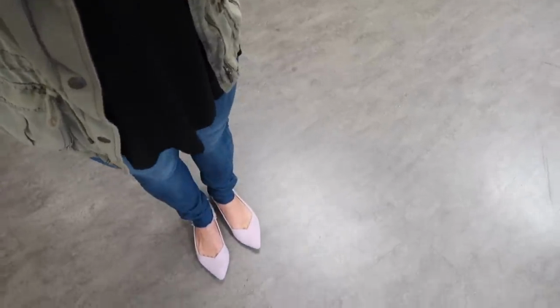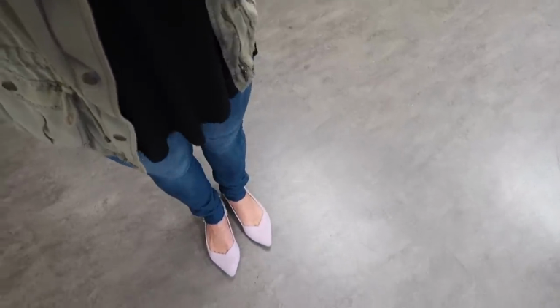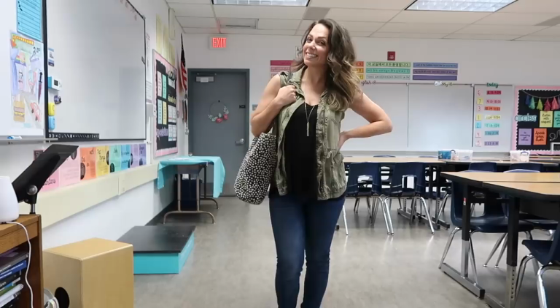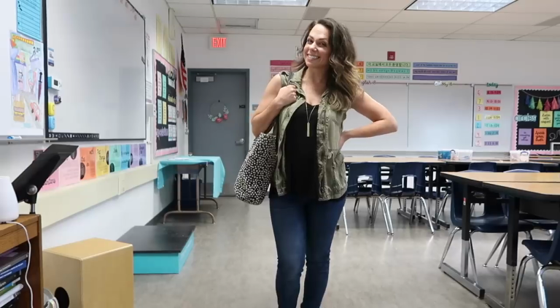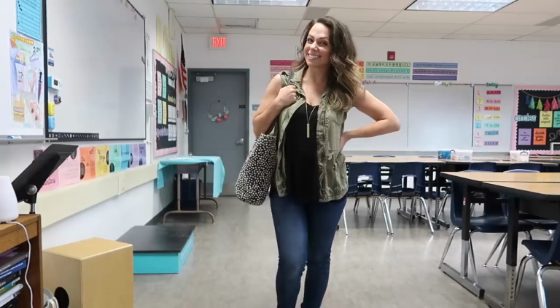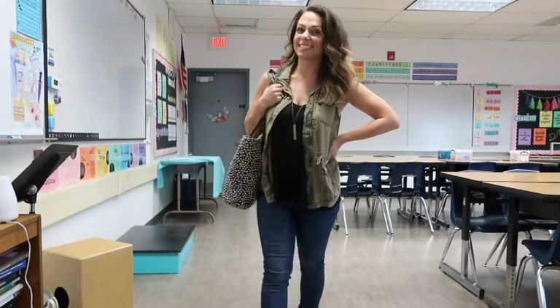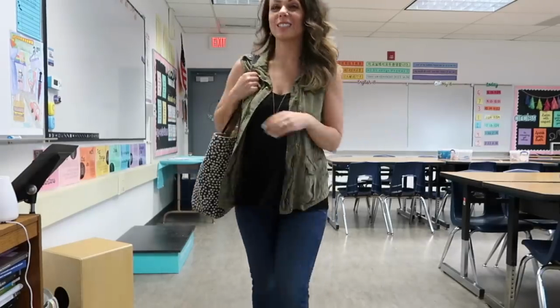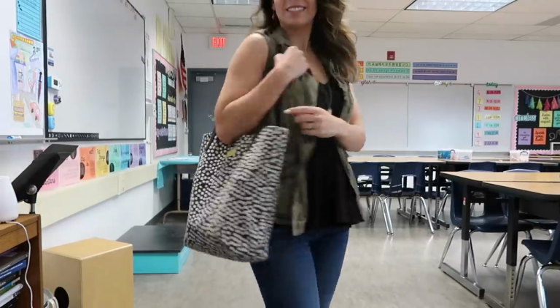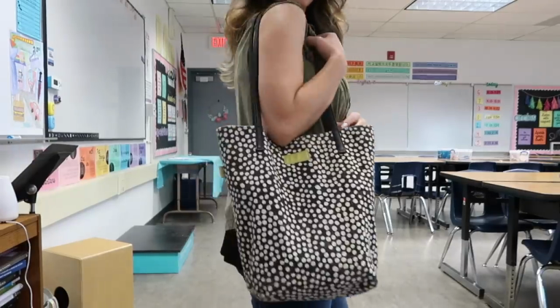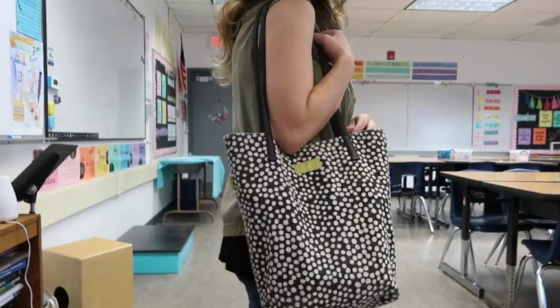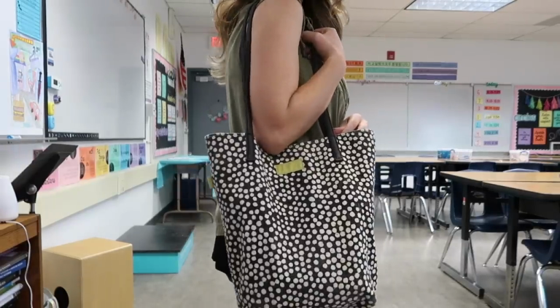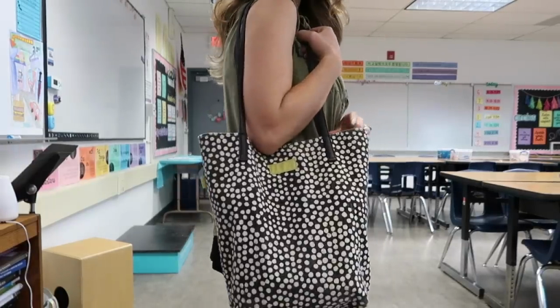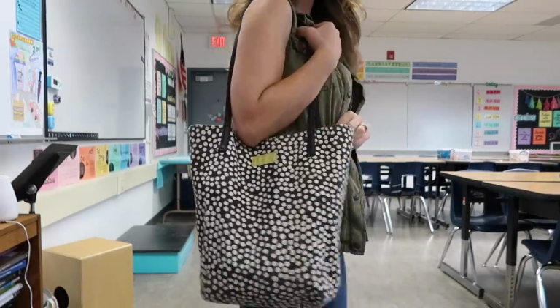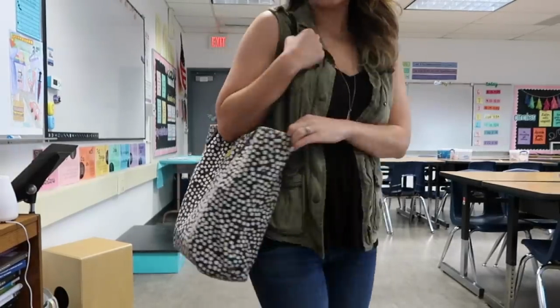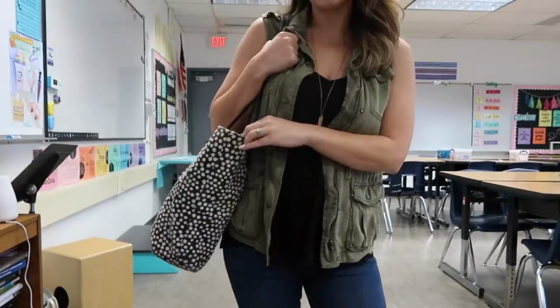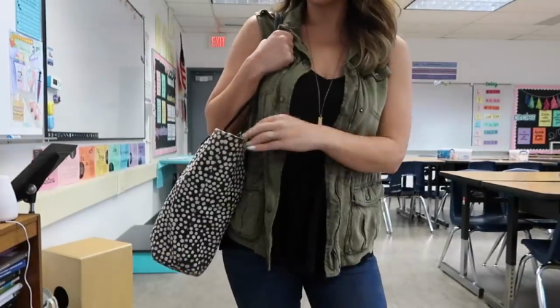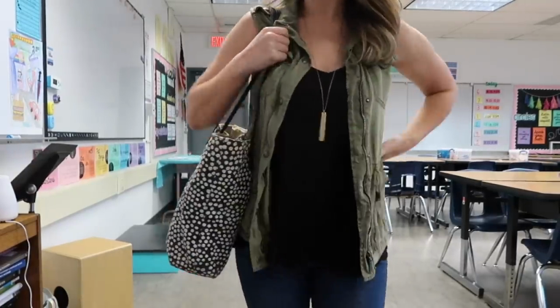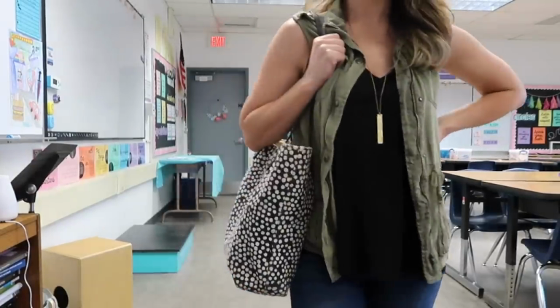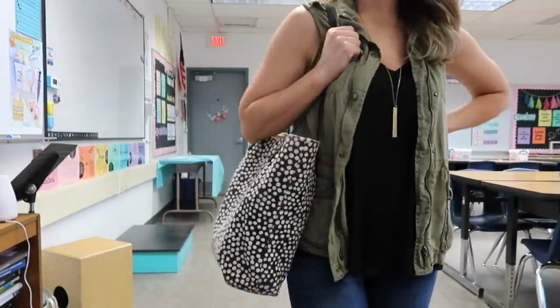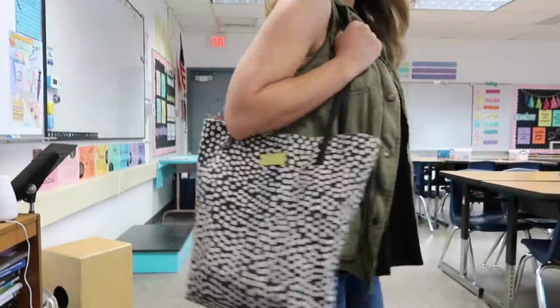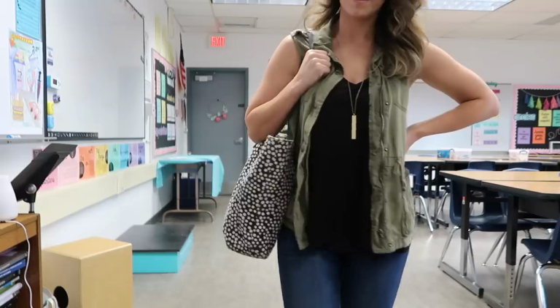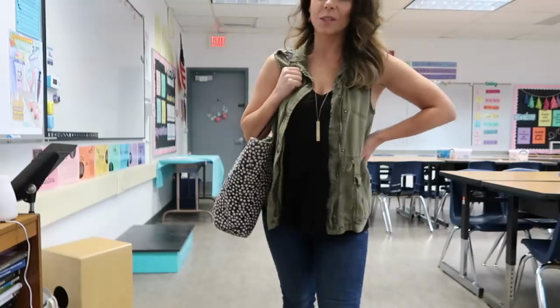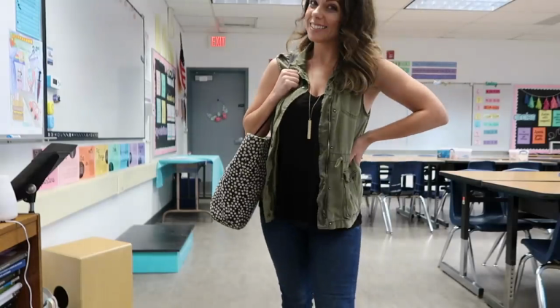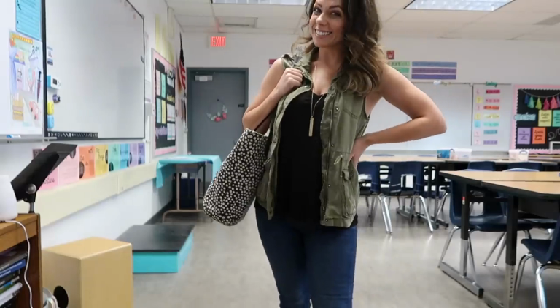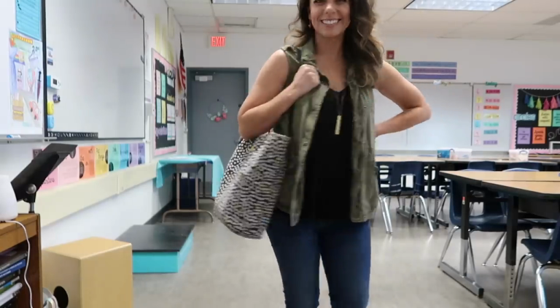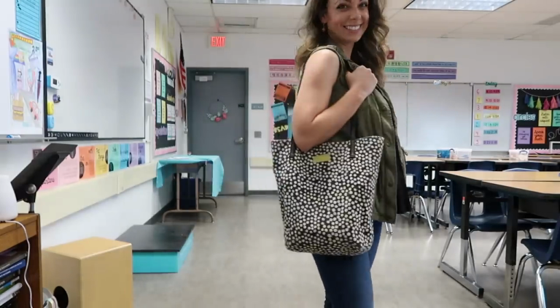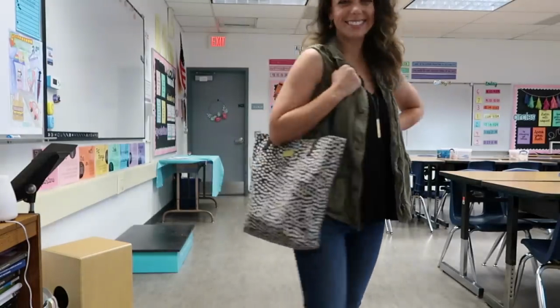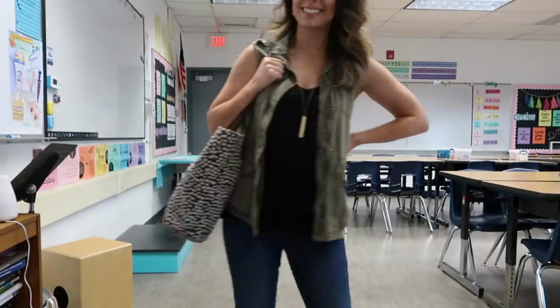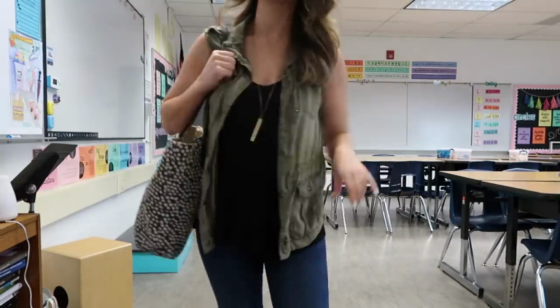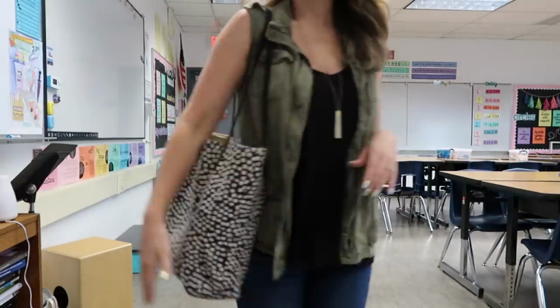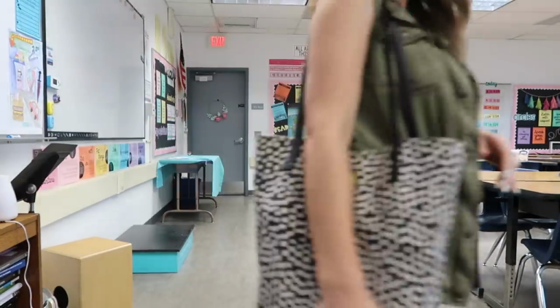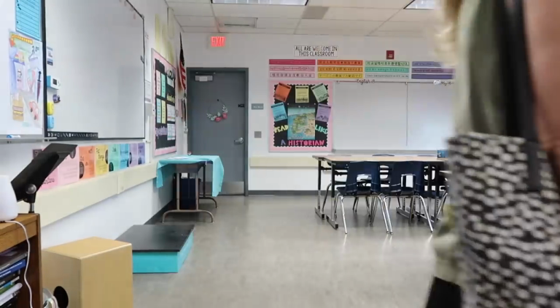And finally here is the teacher bag that I bring every day. It's from Do Good Shop and the brand is Join. Thank you so much for watching and happy fair trade shopping.